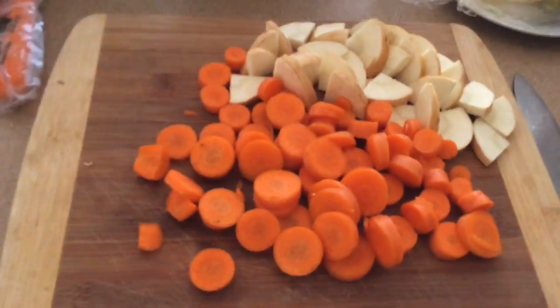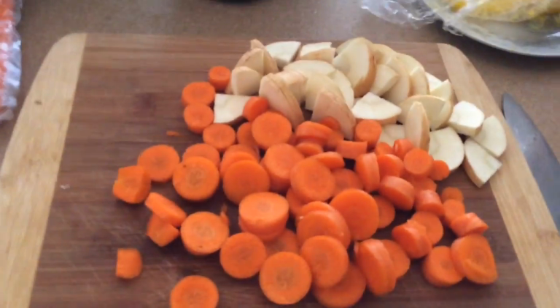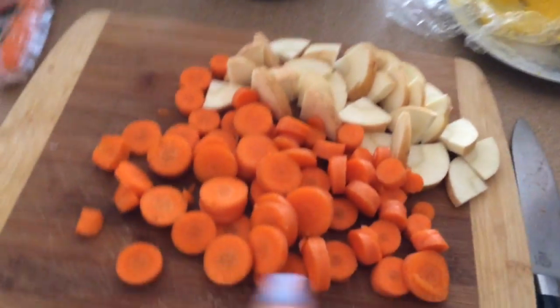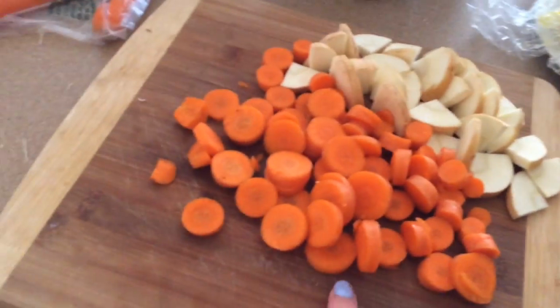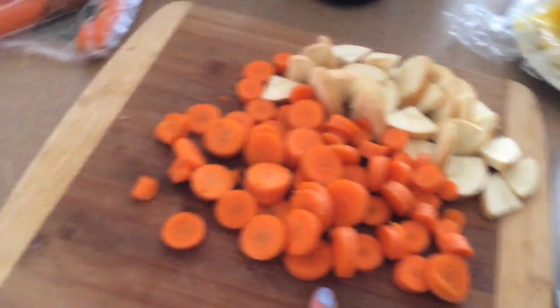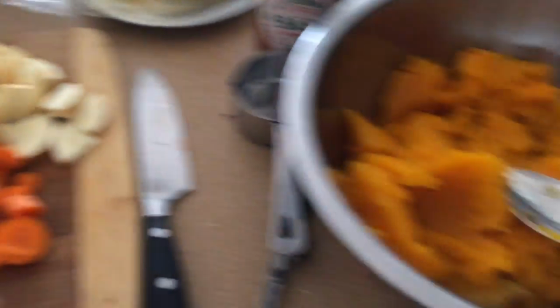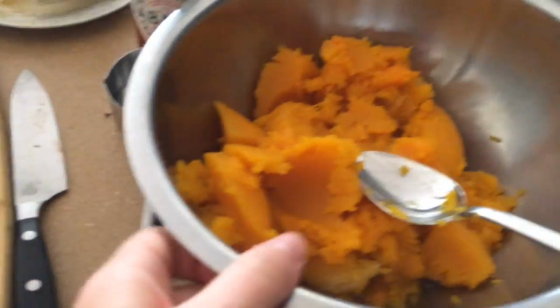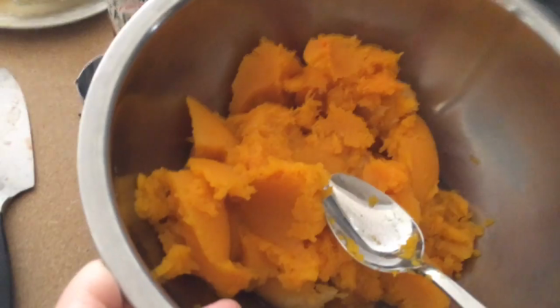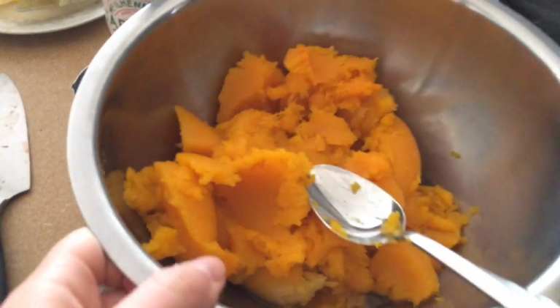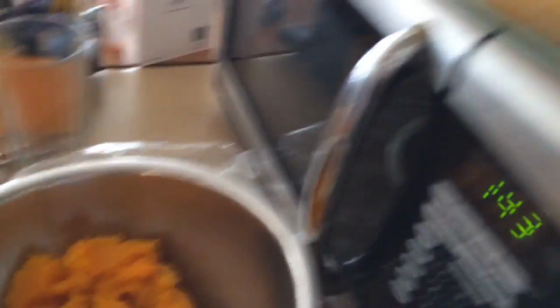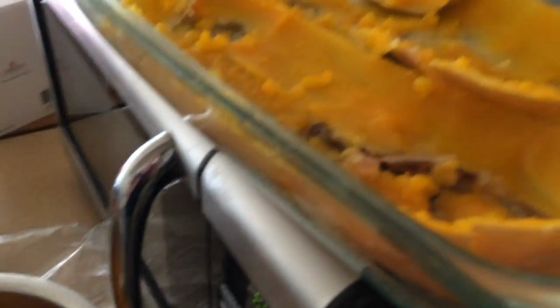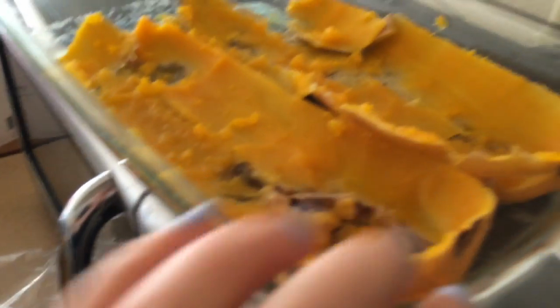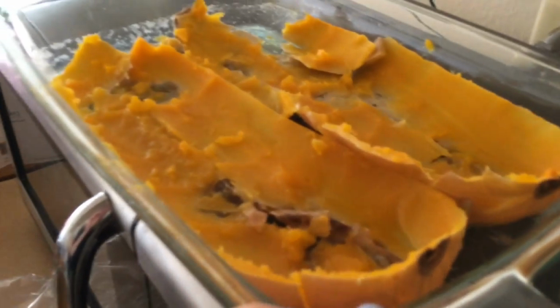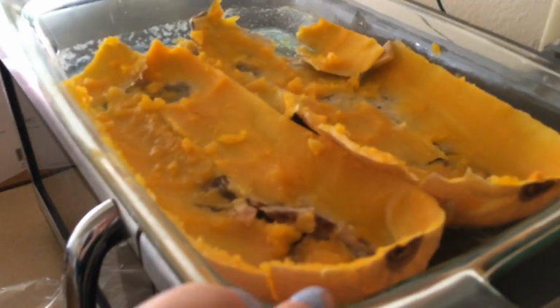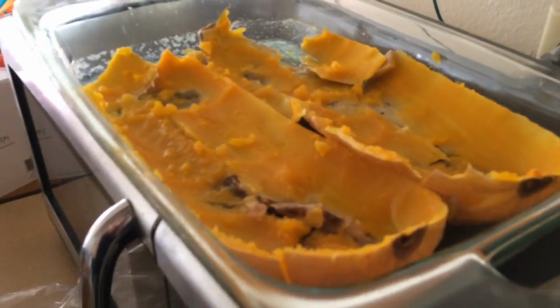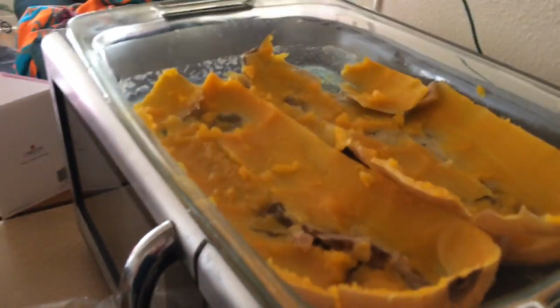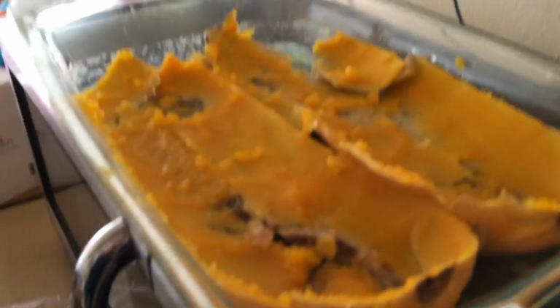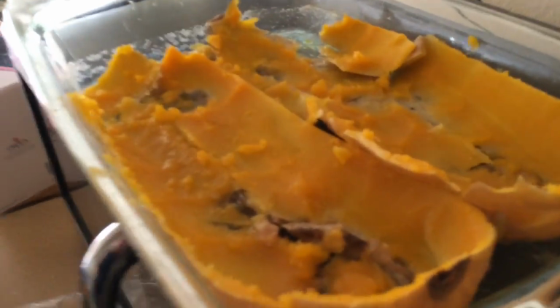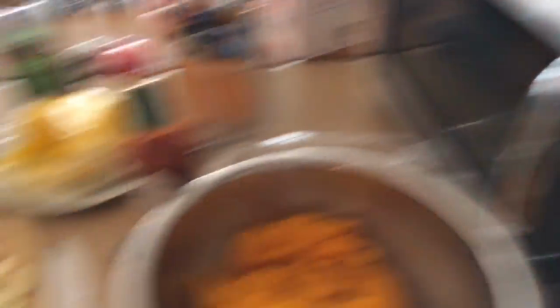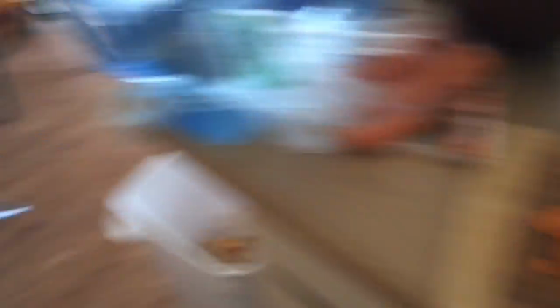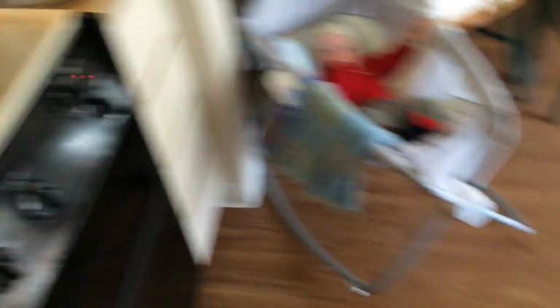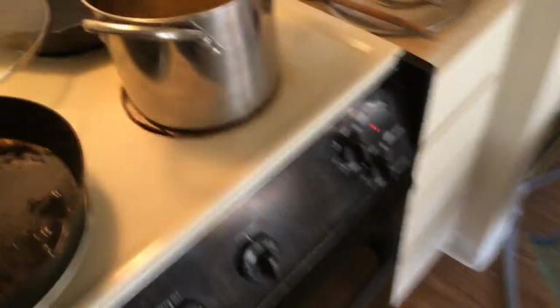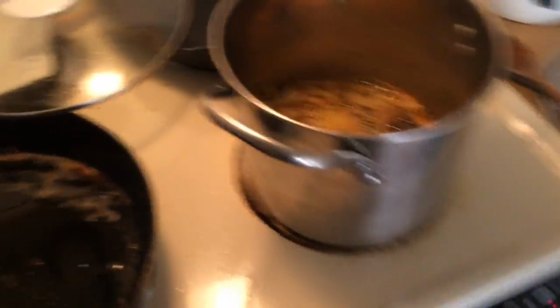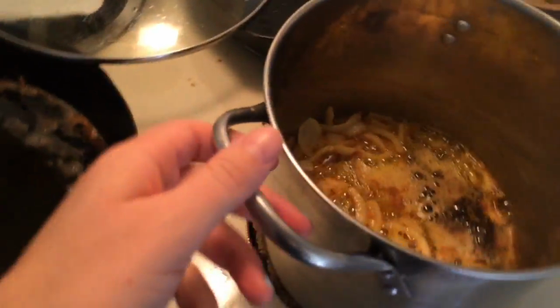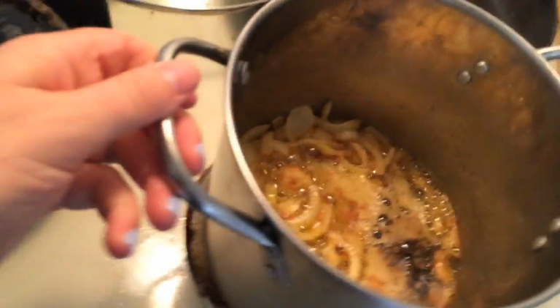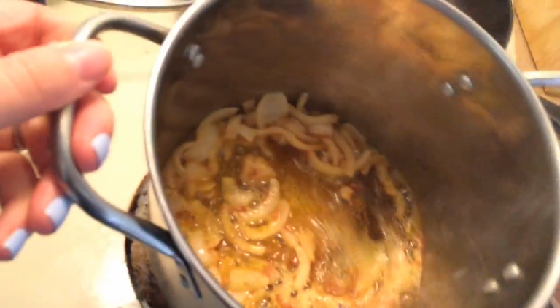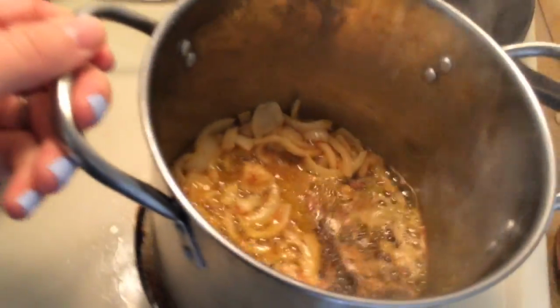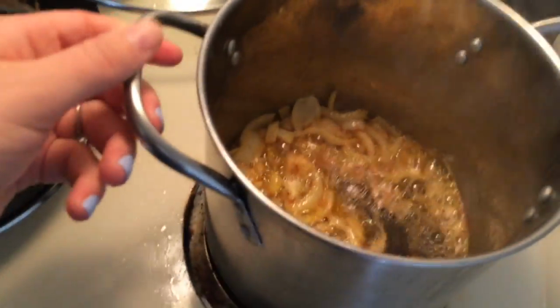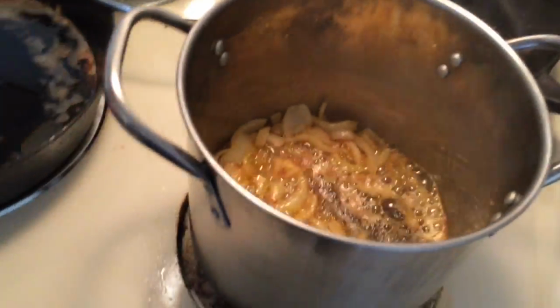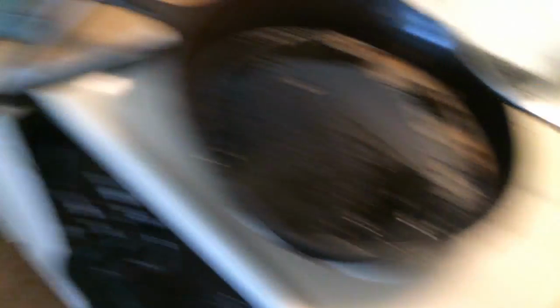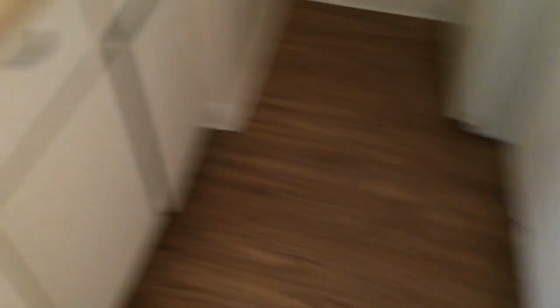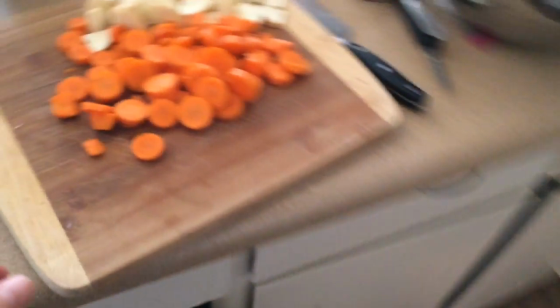I have here parsnips and carrots, and I have the butternut squash which I roasted in the oven with a little water at 350 for 40 minutes. In the pot we have browning butter and onions, so I'm going to quickly put the other veggies in.